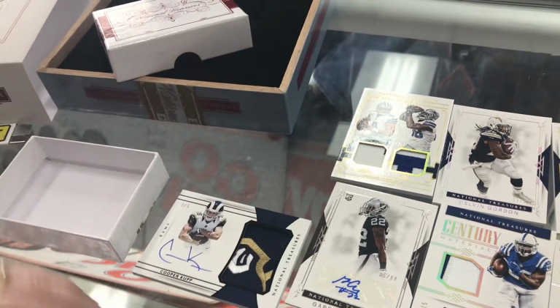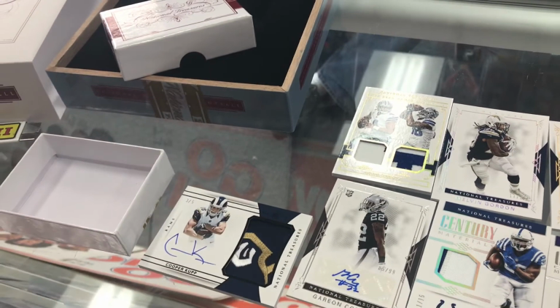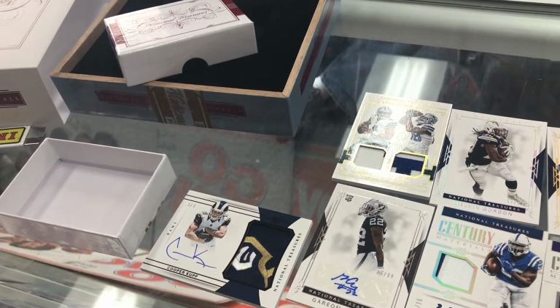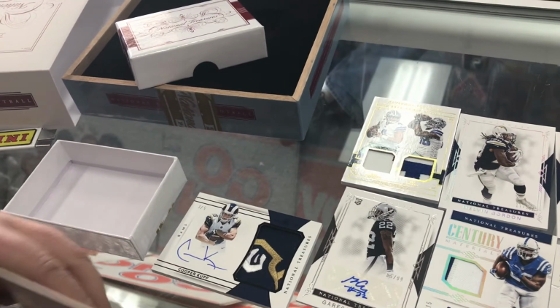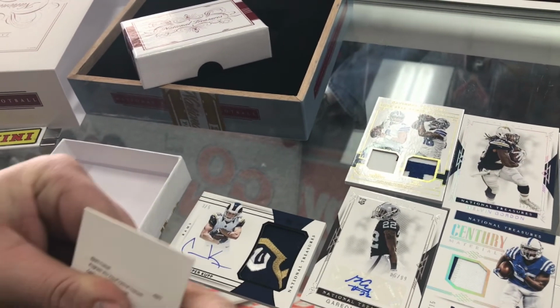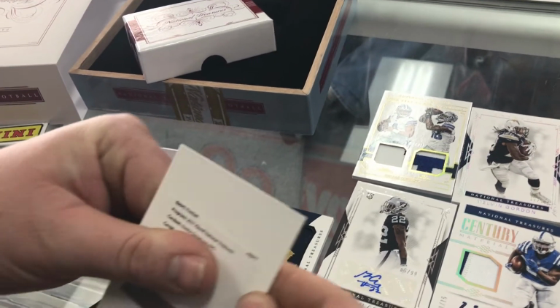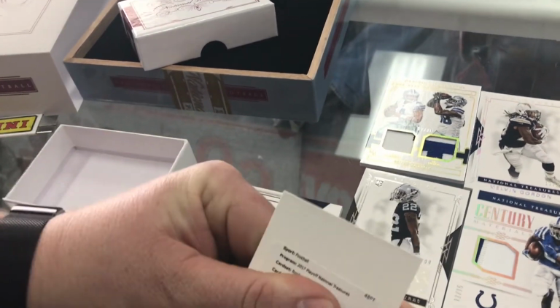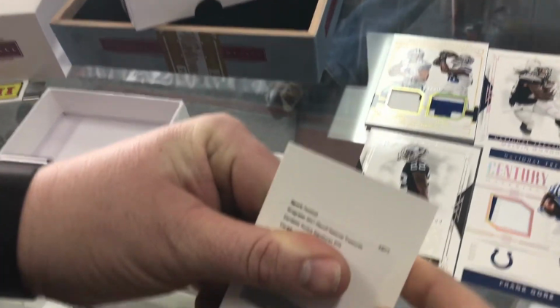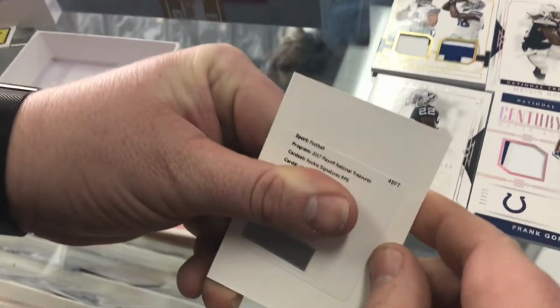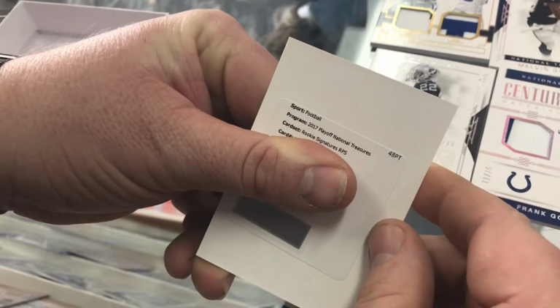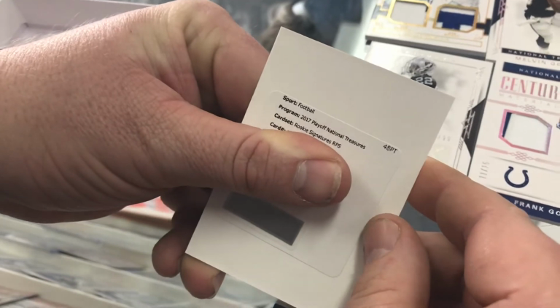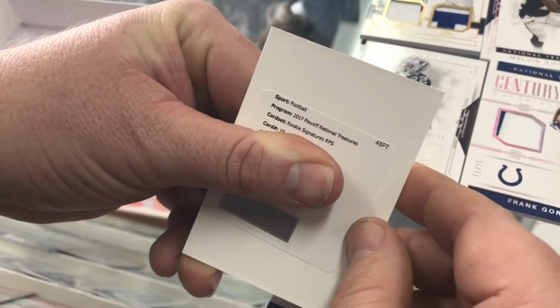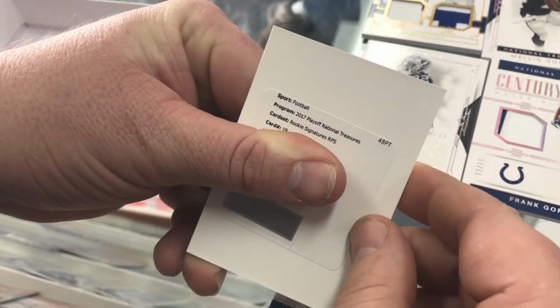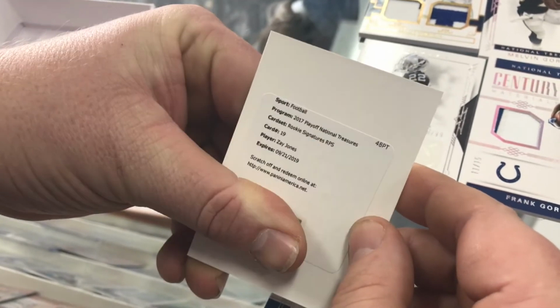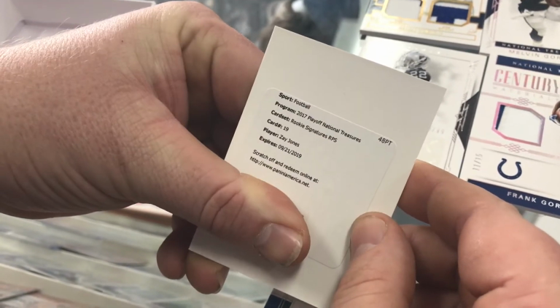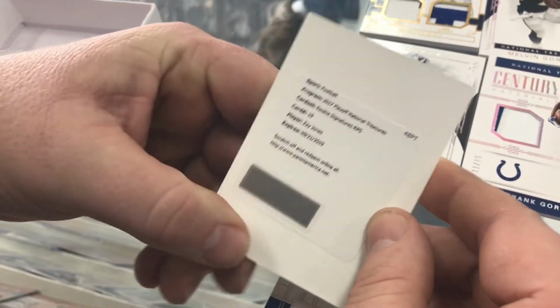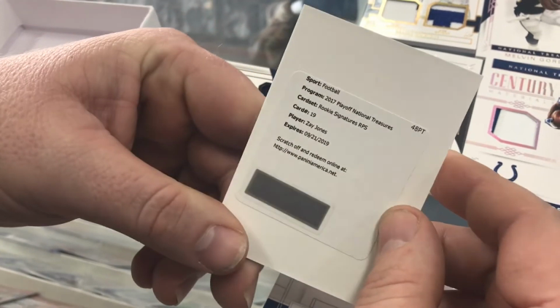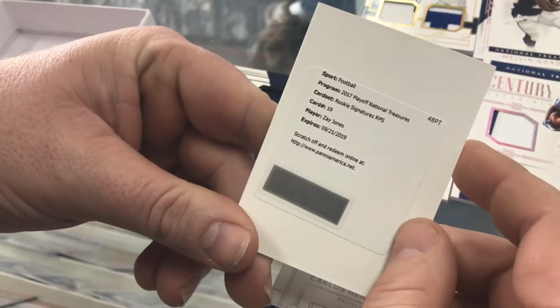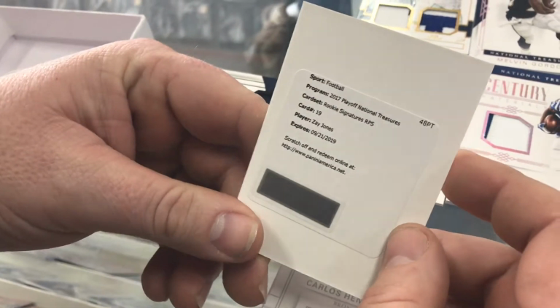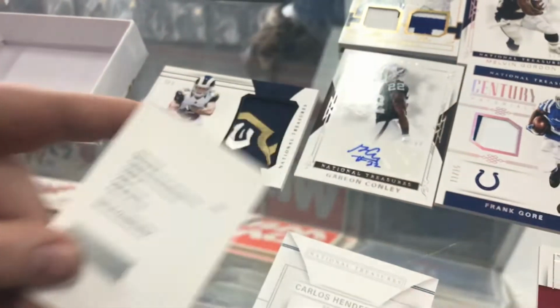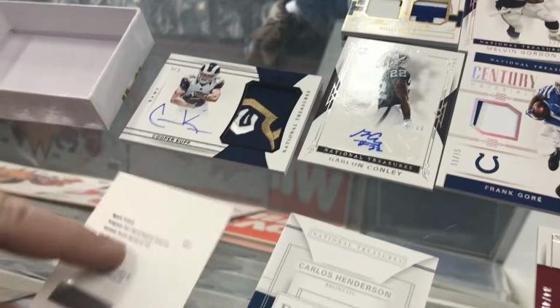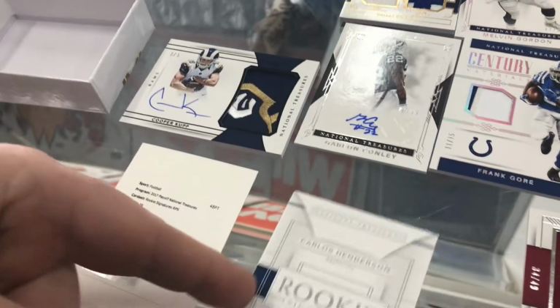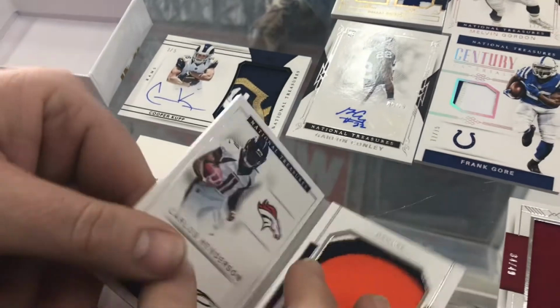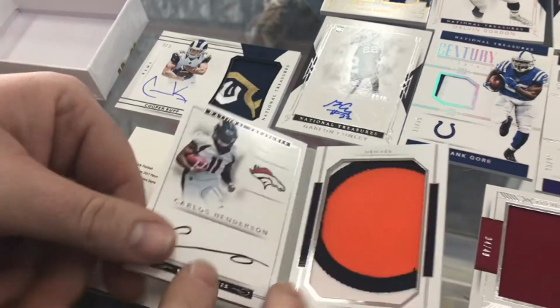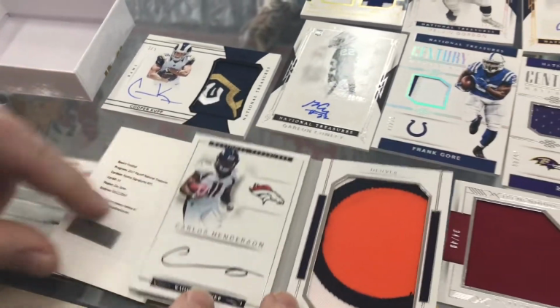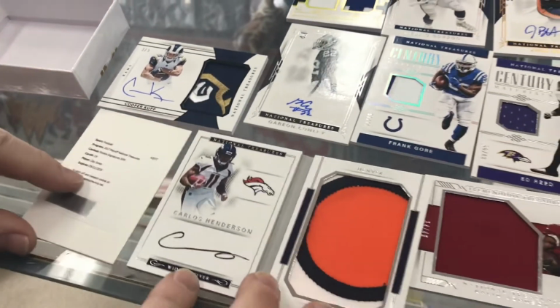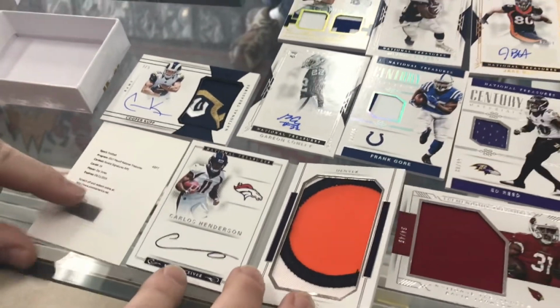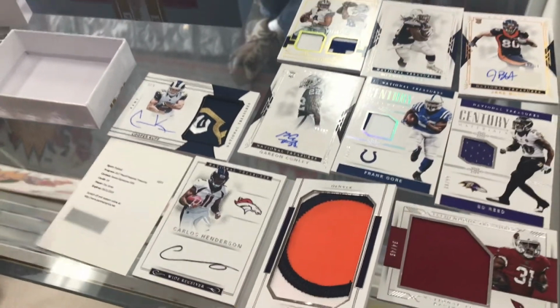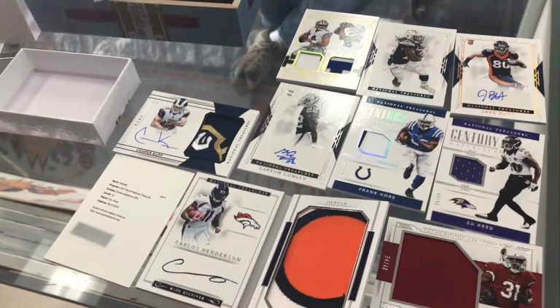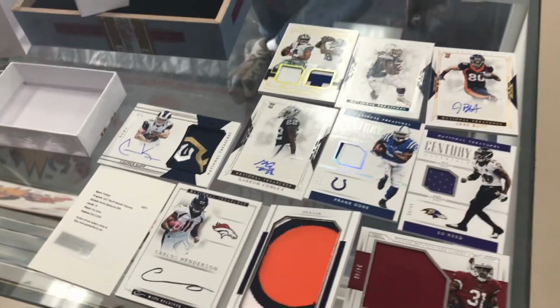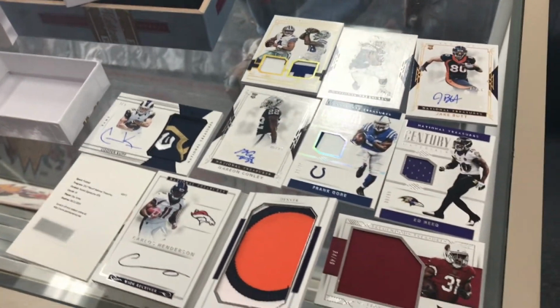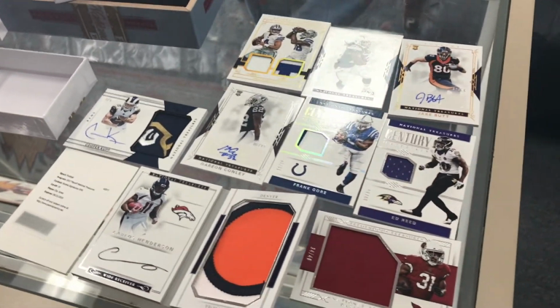All righty, last but not least — here it comes. Rookie signature RPS of Zay Jones redemption. There you go. You can wait eight years for that to come in — seven and a half years. And that is the box.